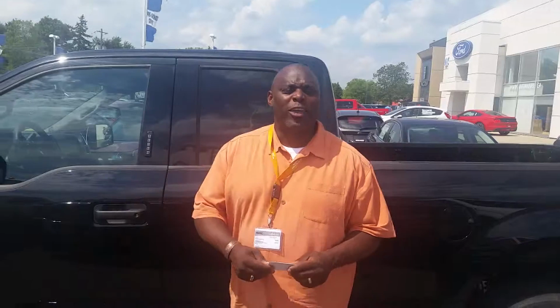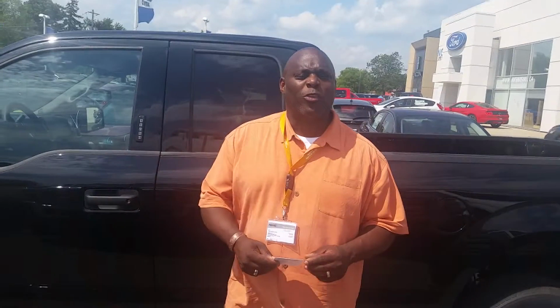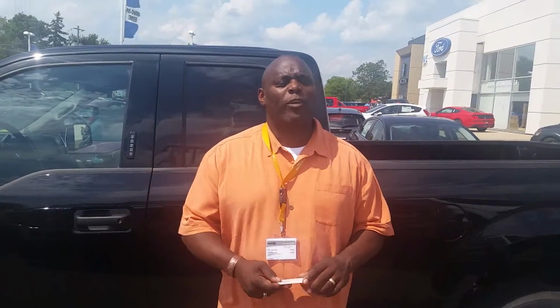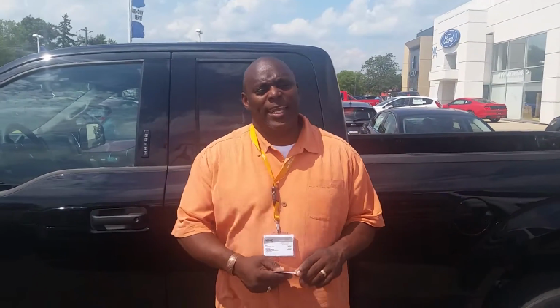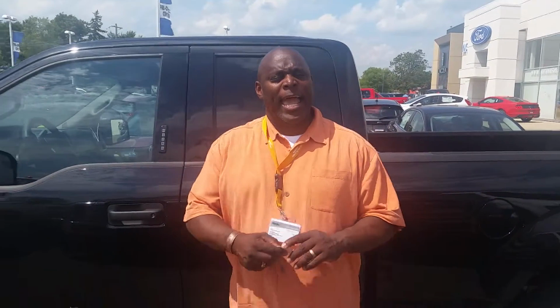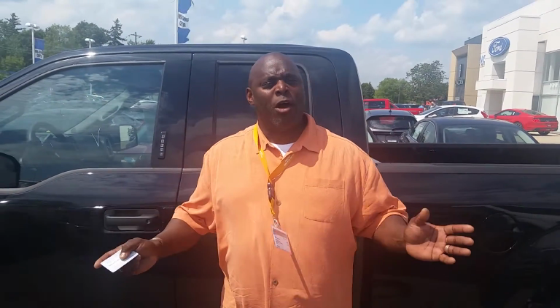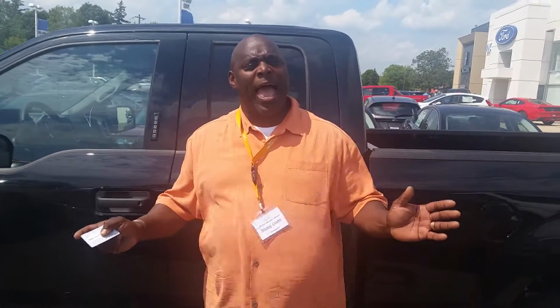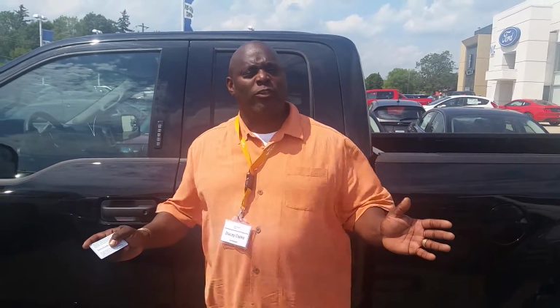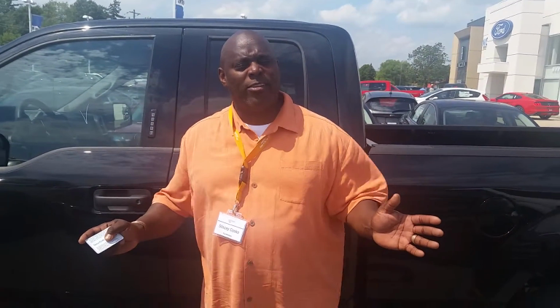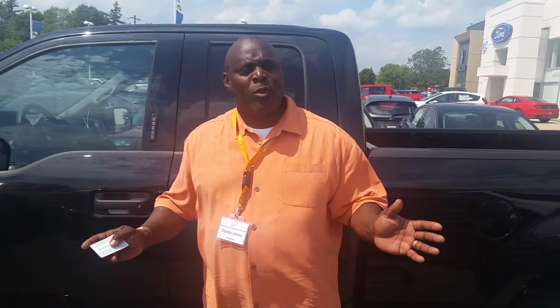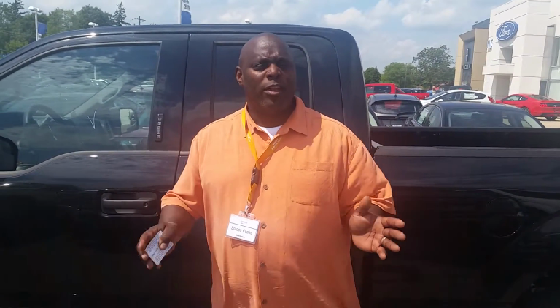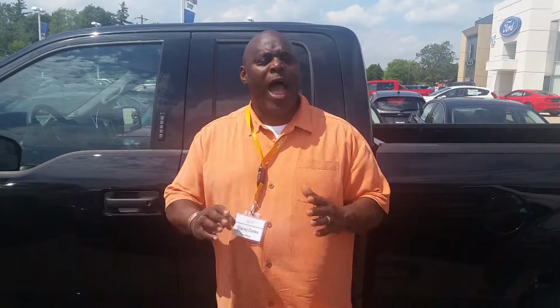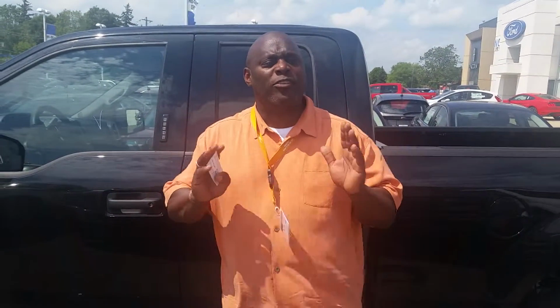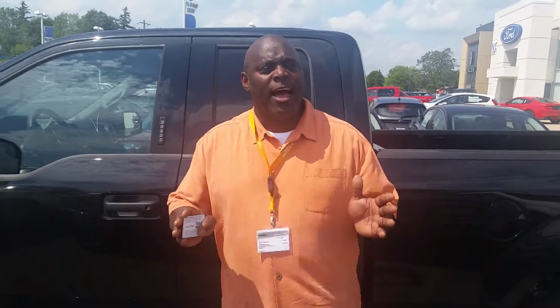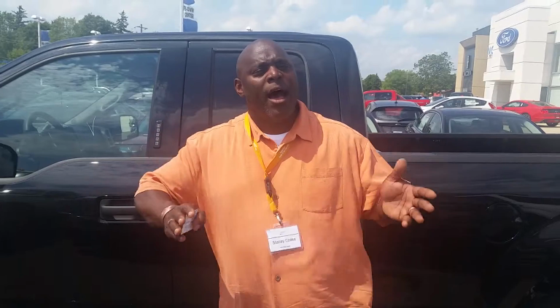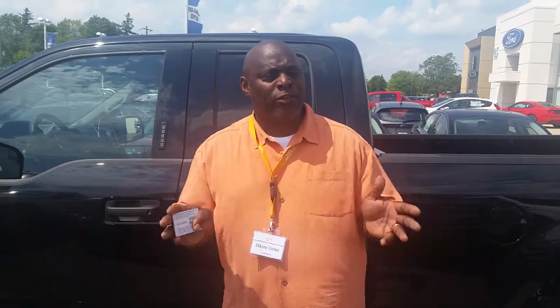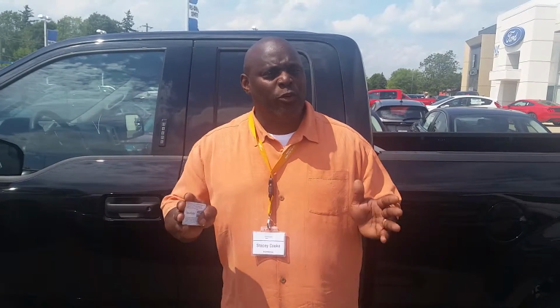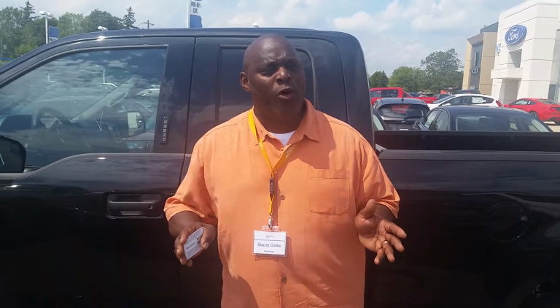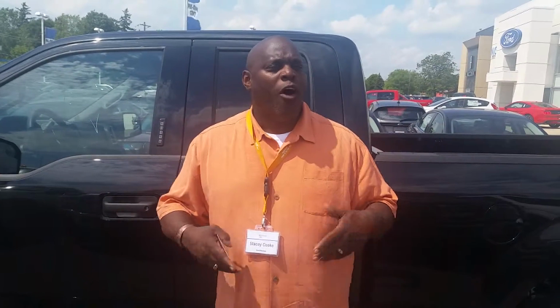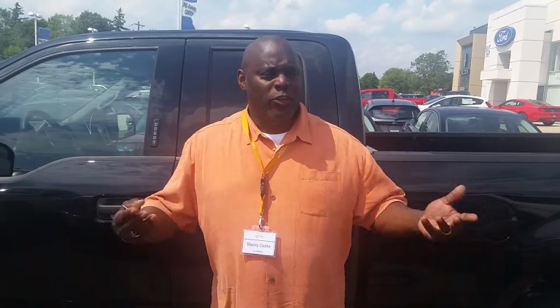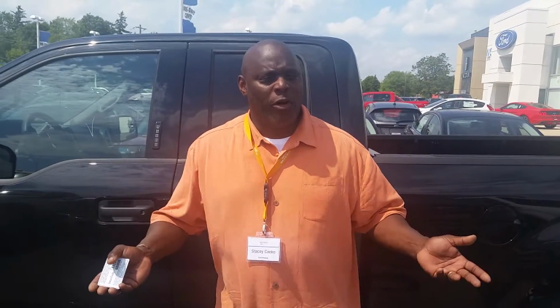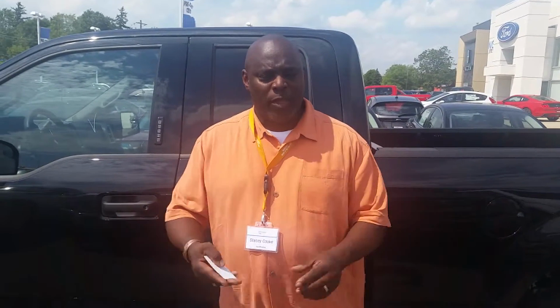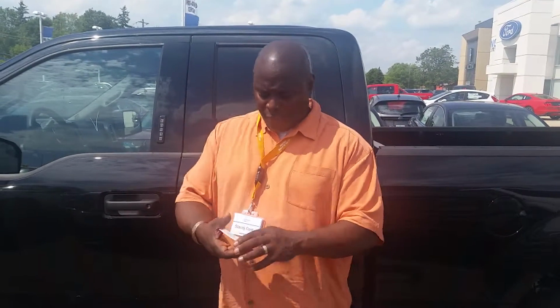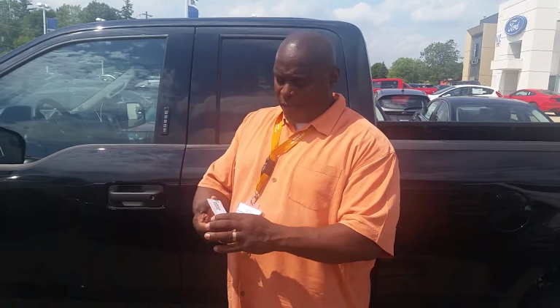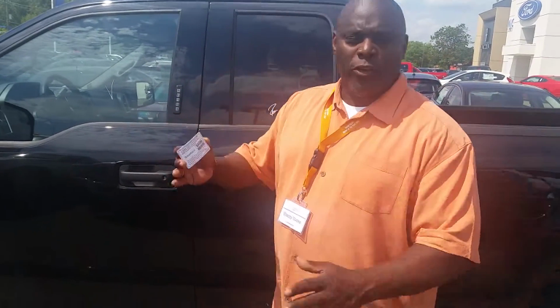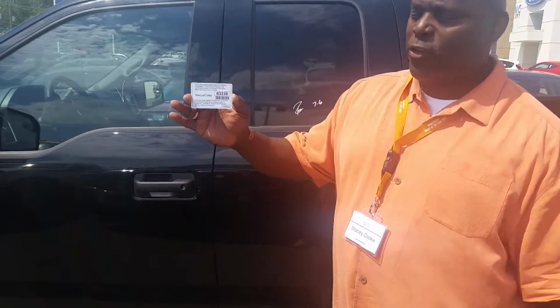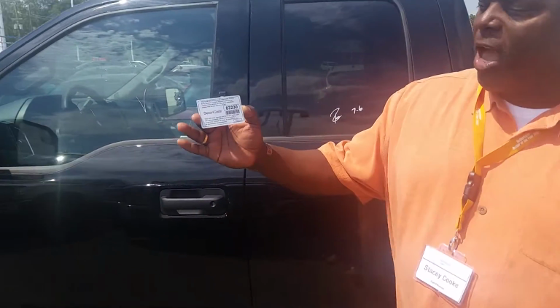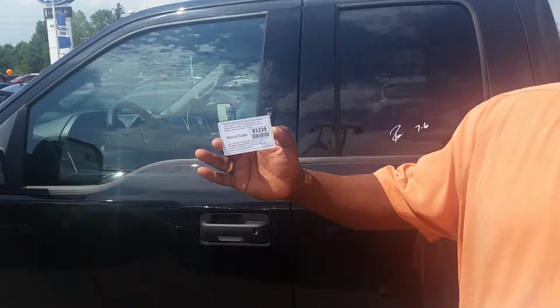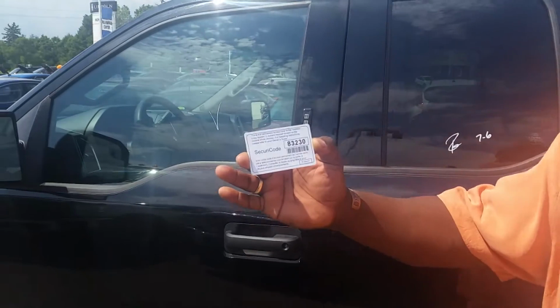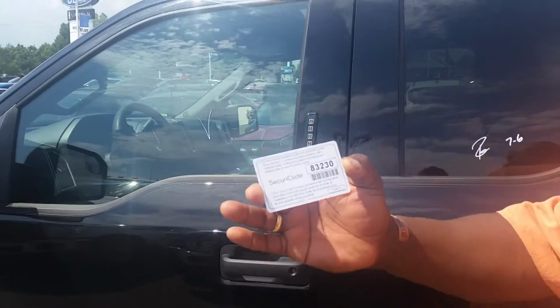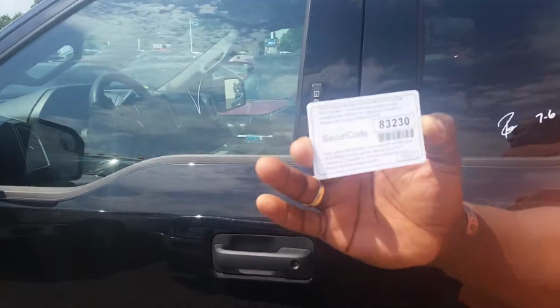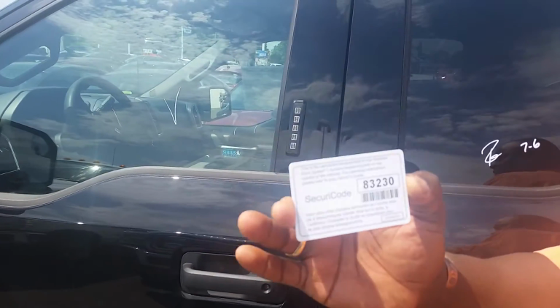I'm Northway Ford Lincoln and it's part of my how-to series. We're going to learn how to set a personalized door code on the new Fords. First off, your vehicle's going to come with a key code — it's five digits.